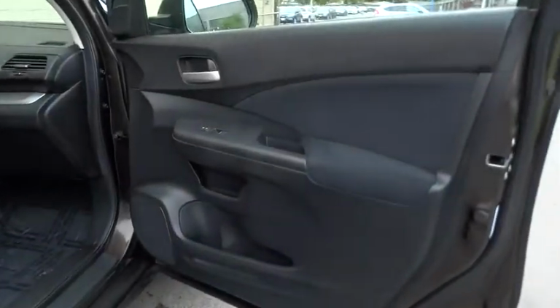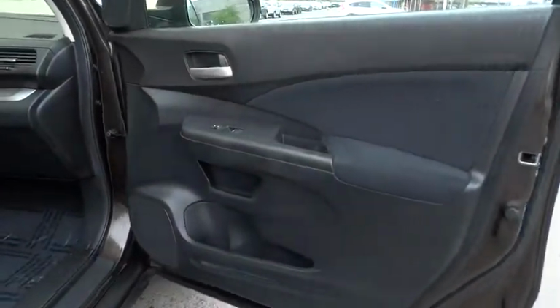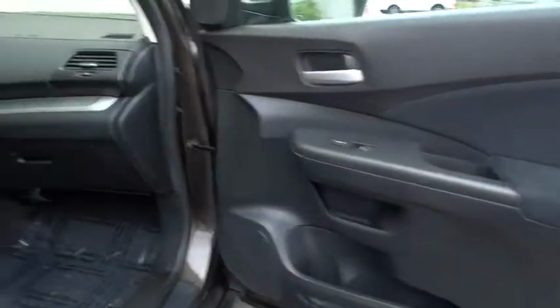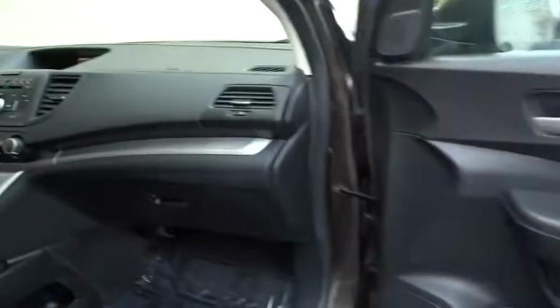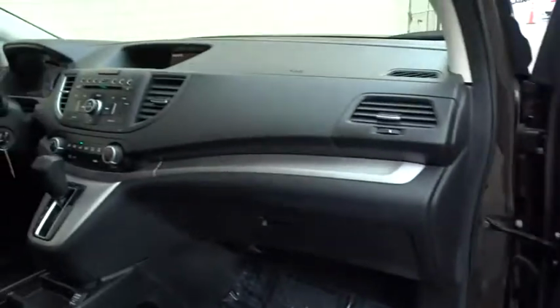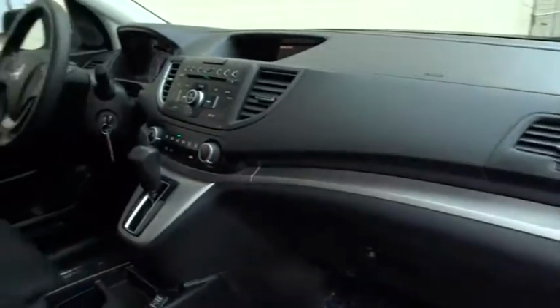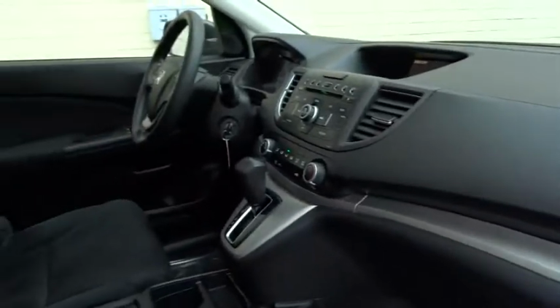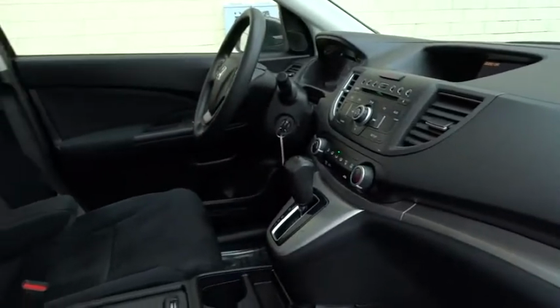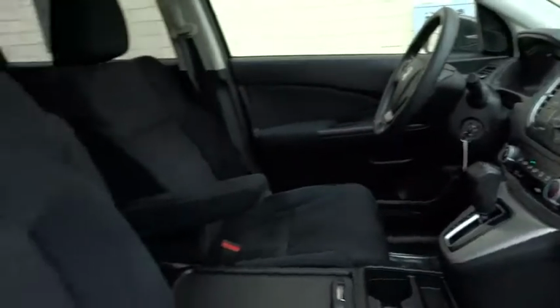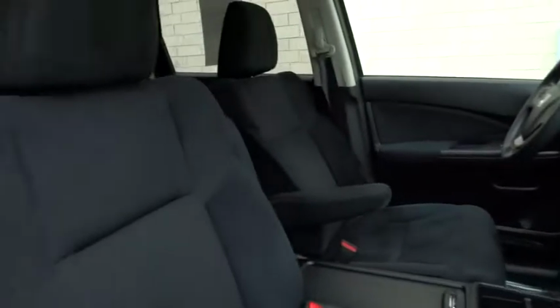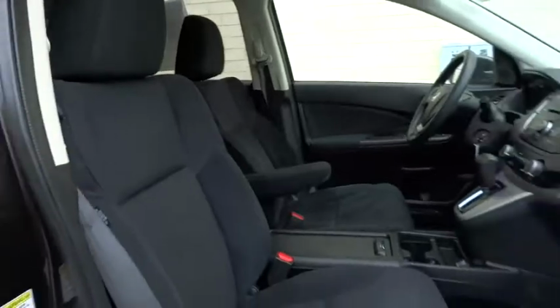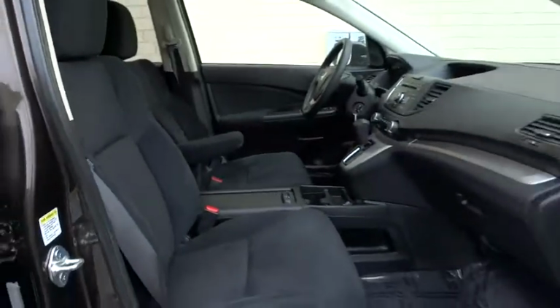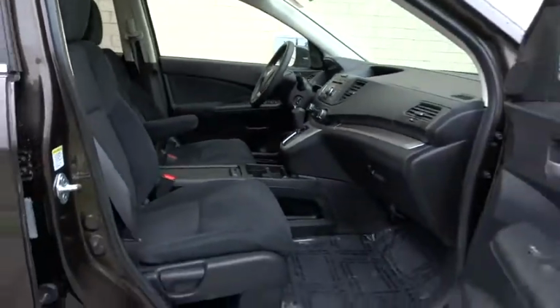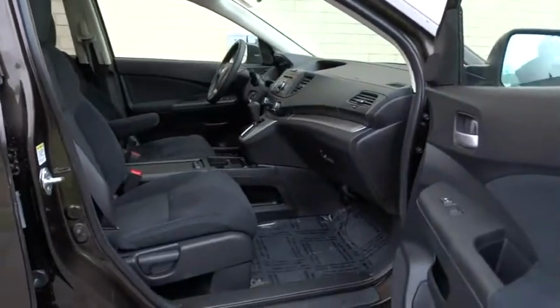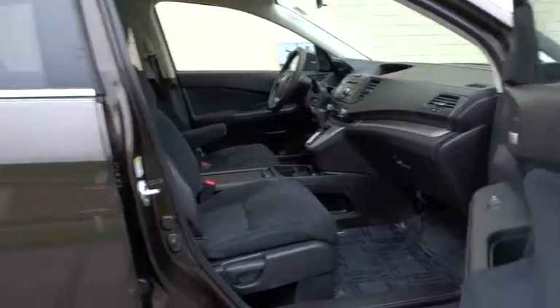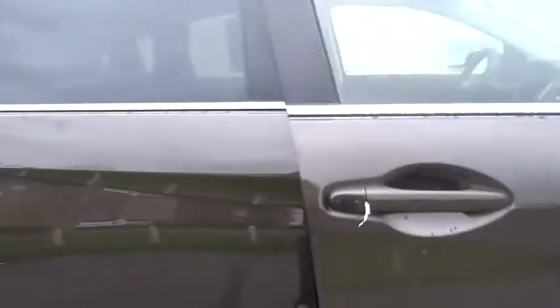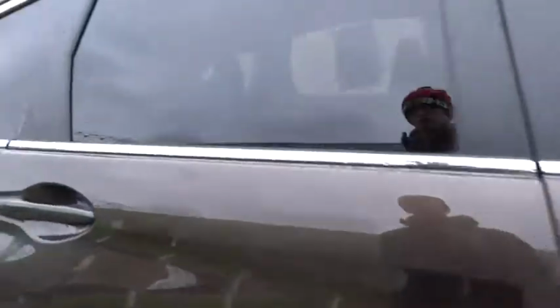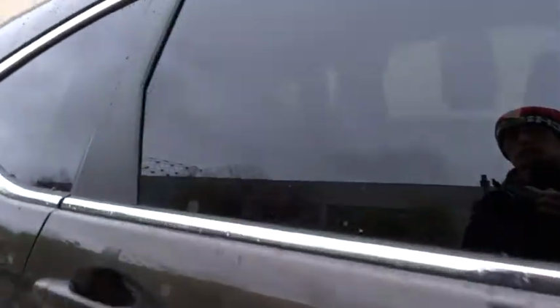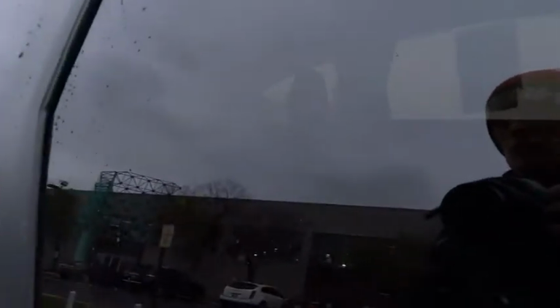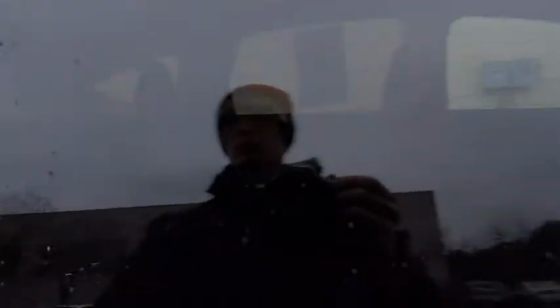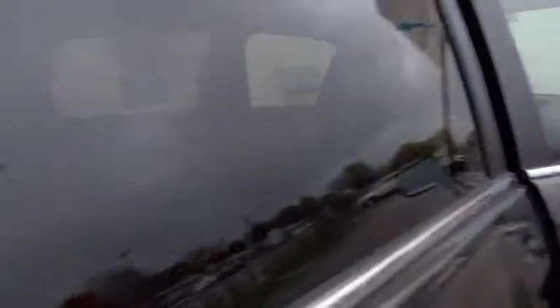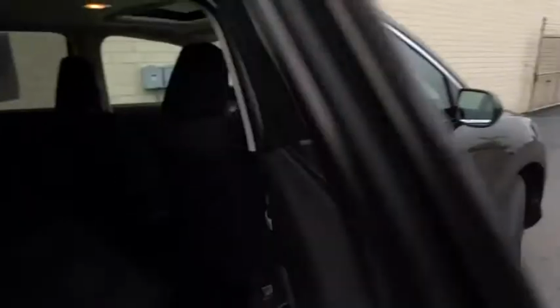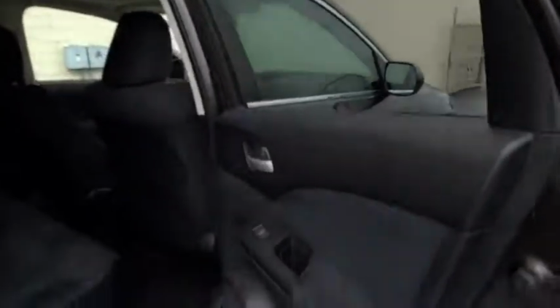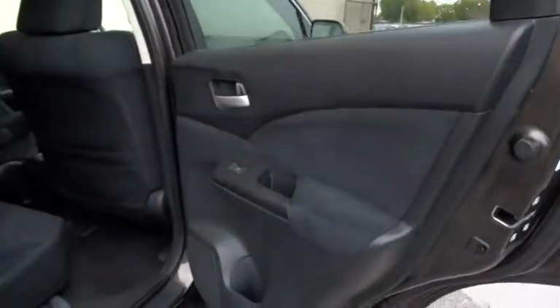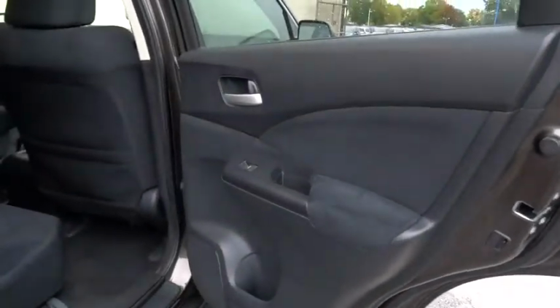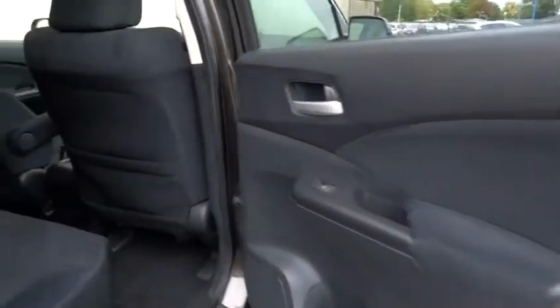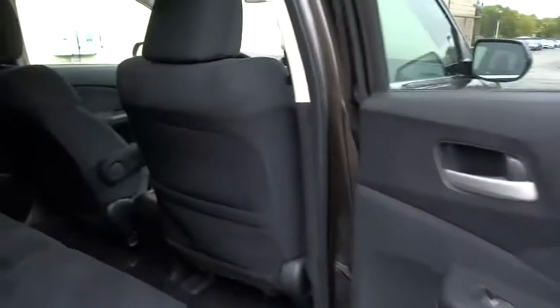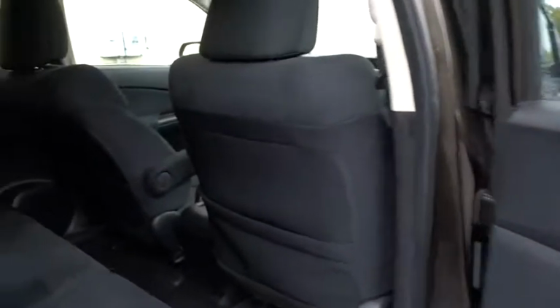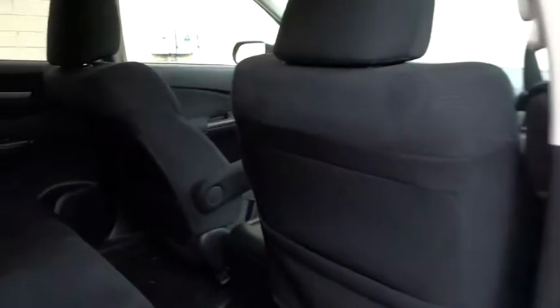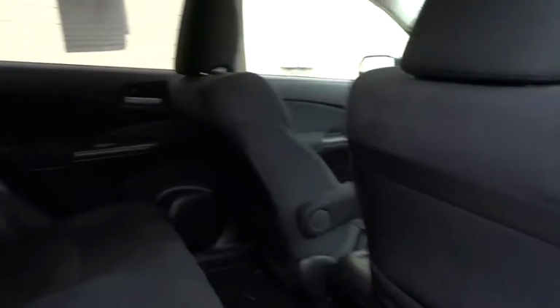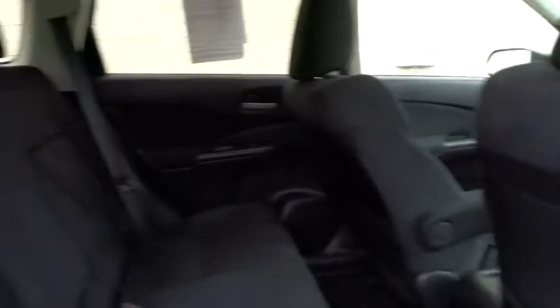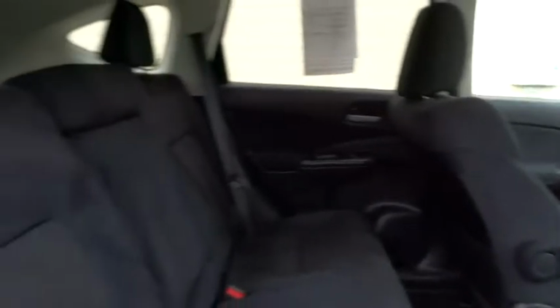This vehicle has less than 35,000 miles. Here are some of this vehicle's great options: stability control, traction control, keyless entry, backup camera, steering wheel audio controls, anti-lock braking system, all-wheel drive, and Bluetooth.